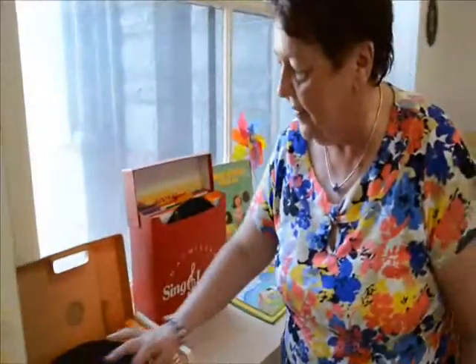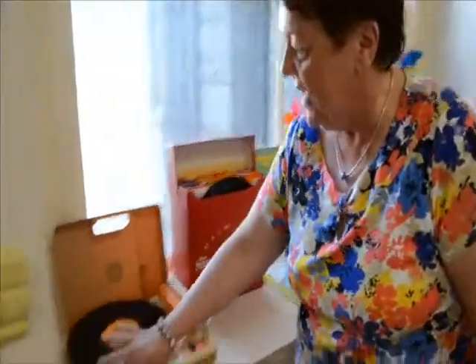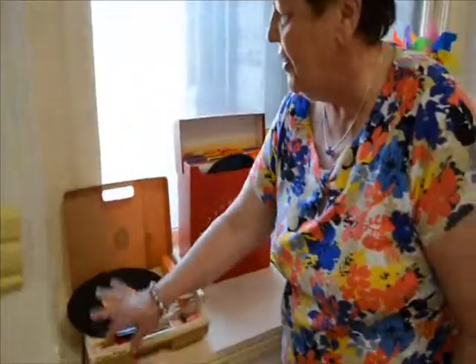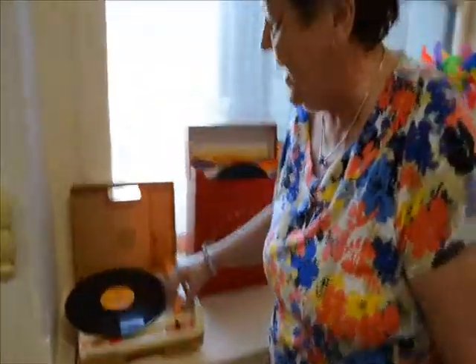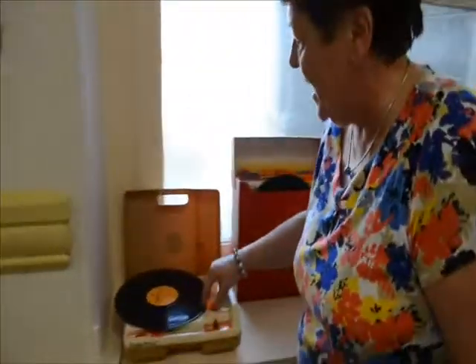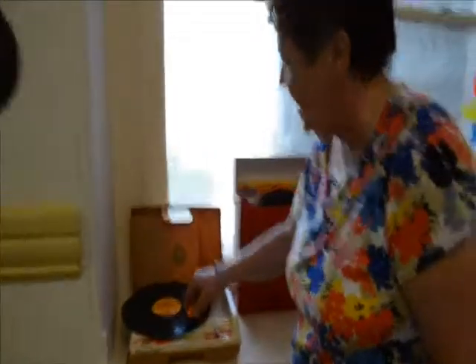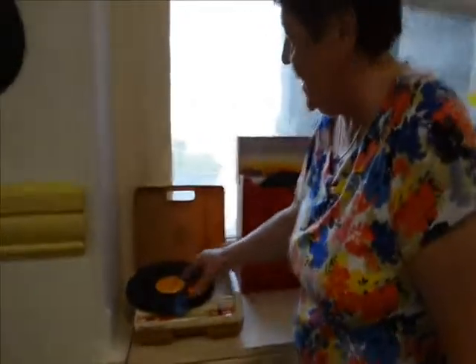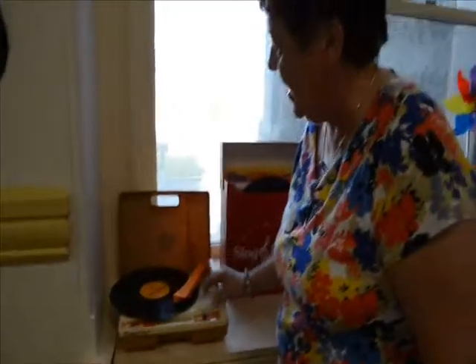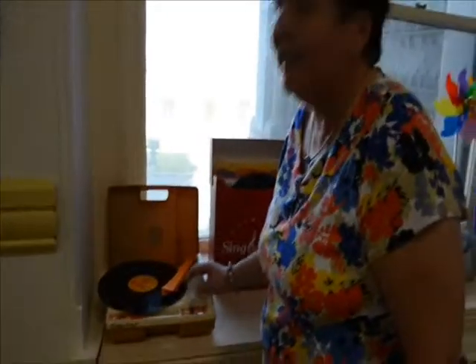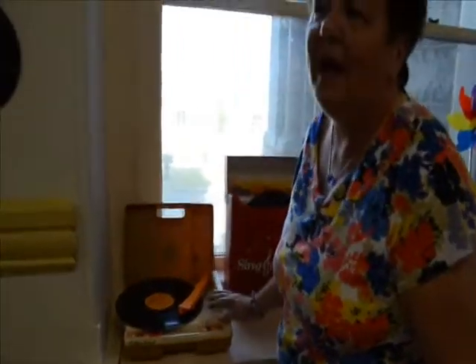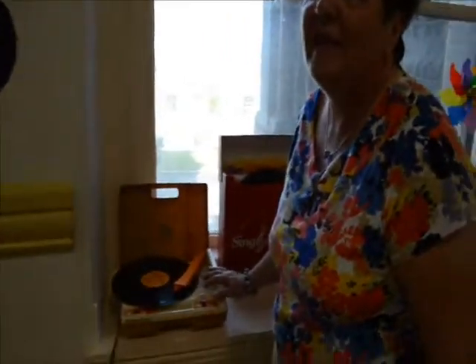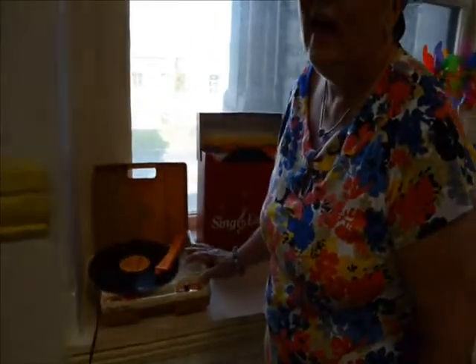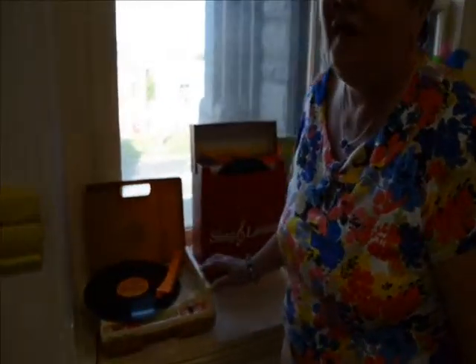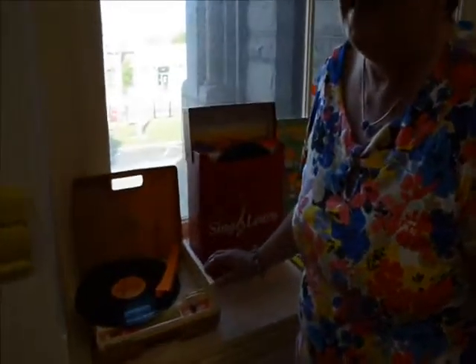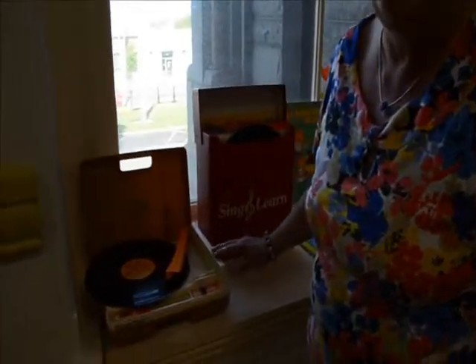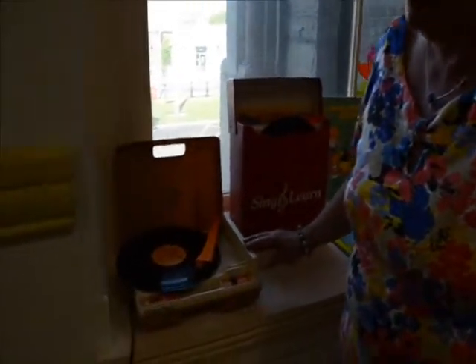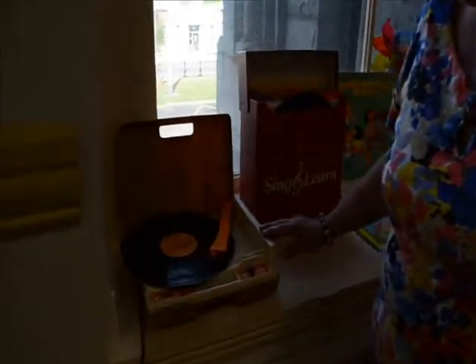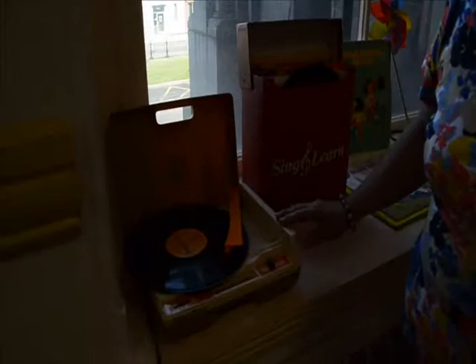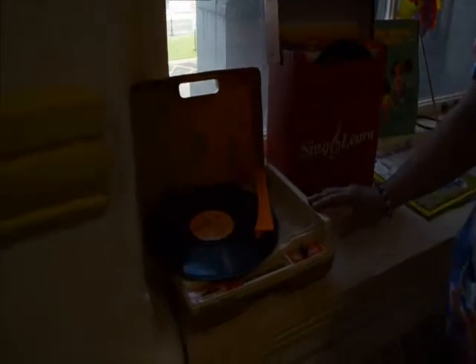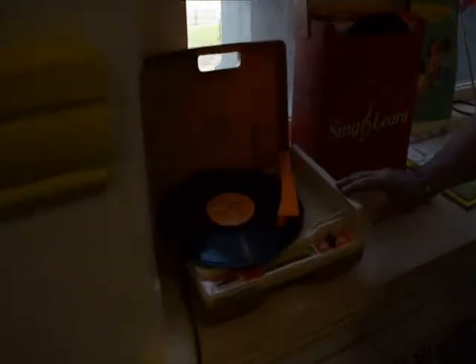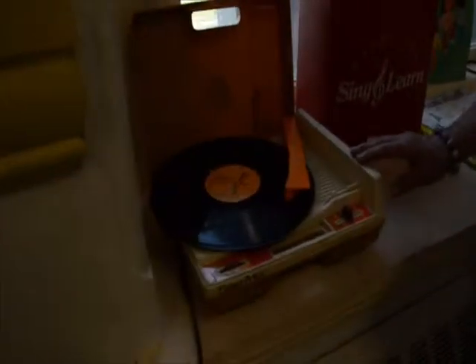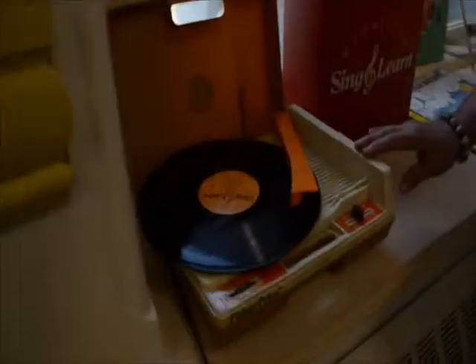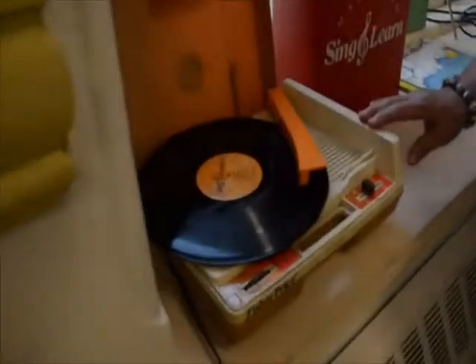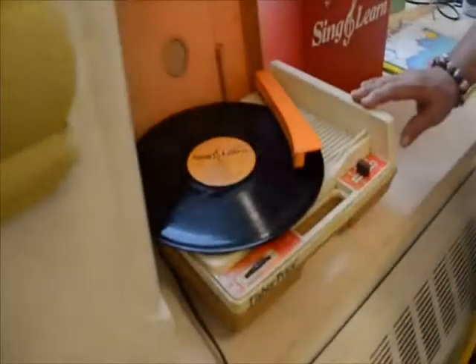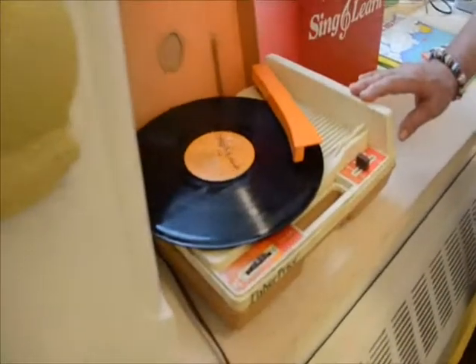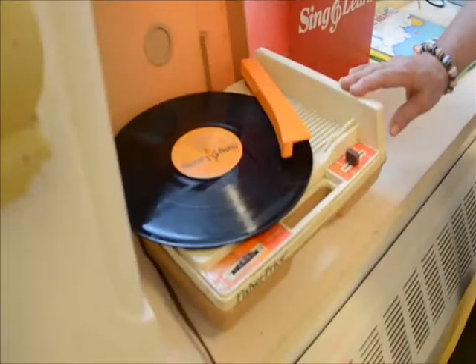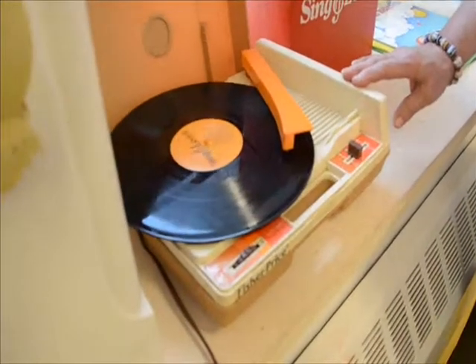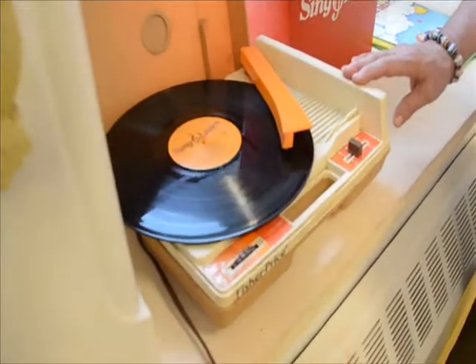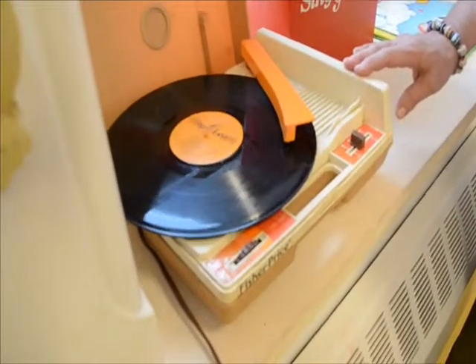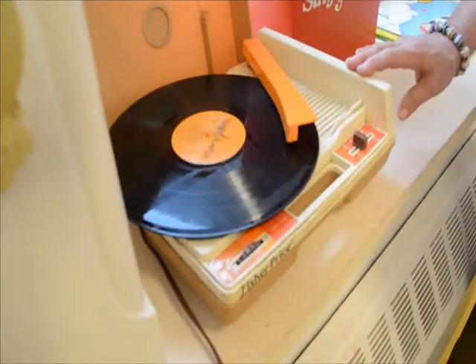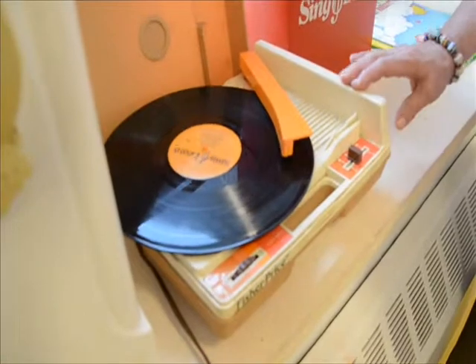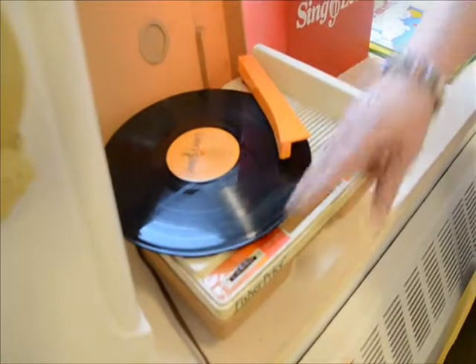Children are fascinated by the record player. And we get many smiles on the faces of grandparents, particularly when the children get to play a record. Their favorite thing is putting it on the wrong speed — they think that's really funny.